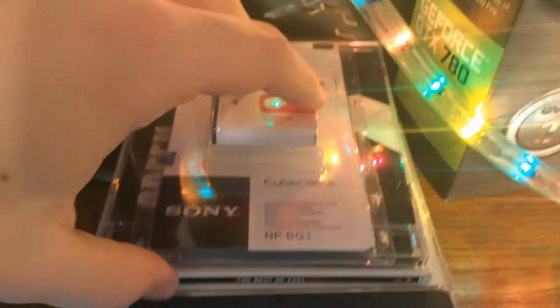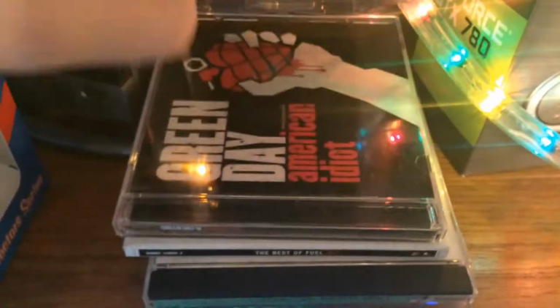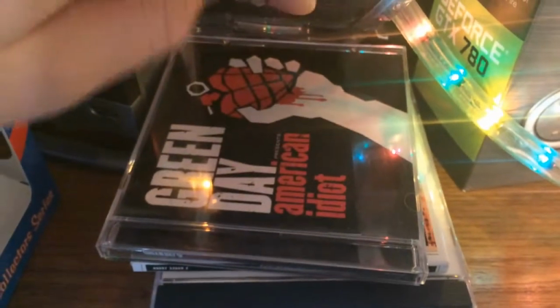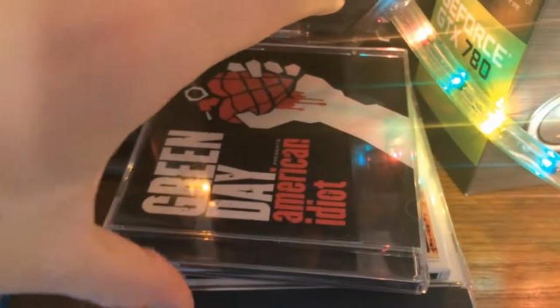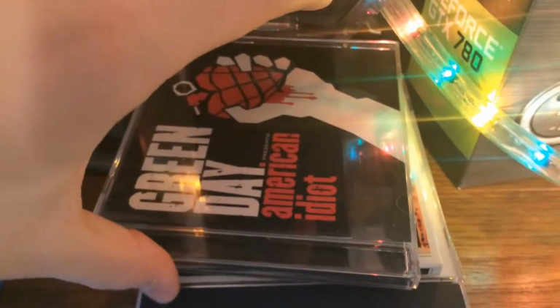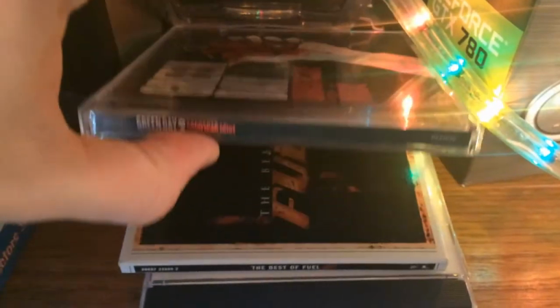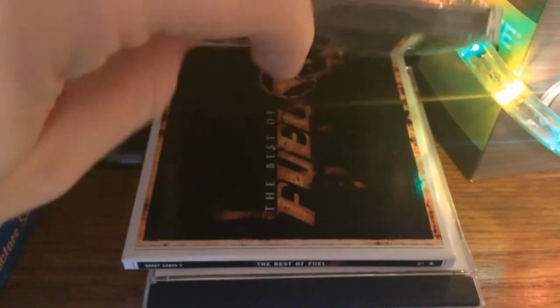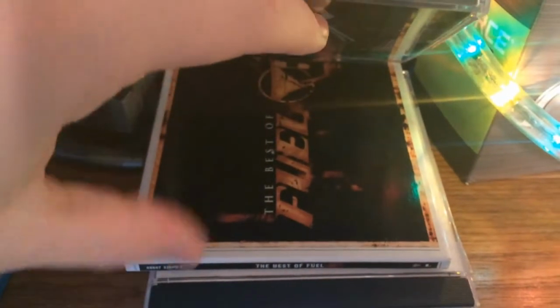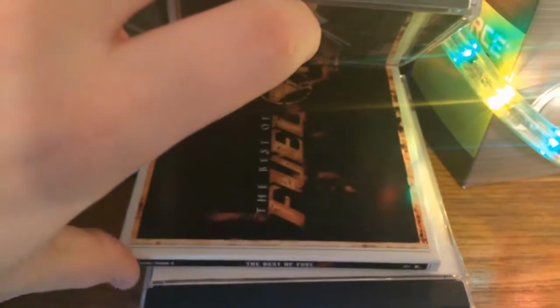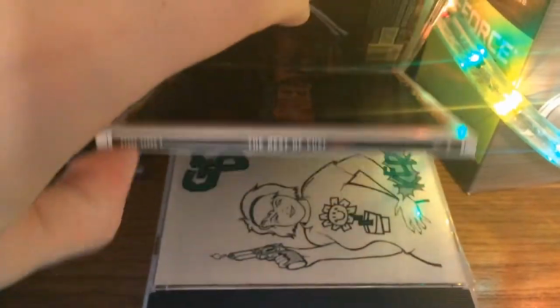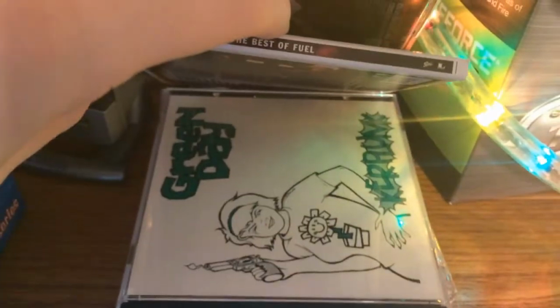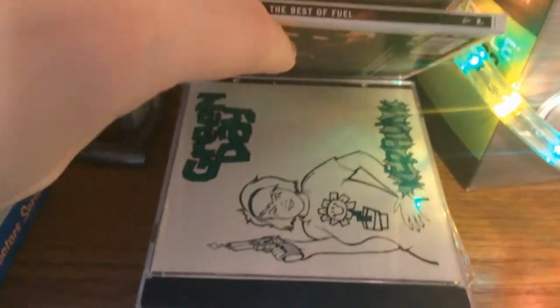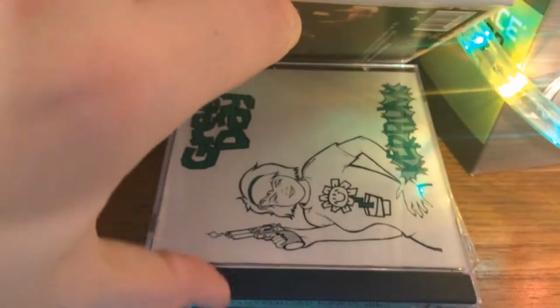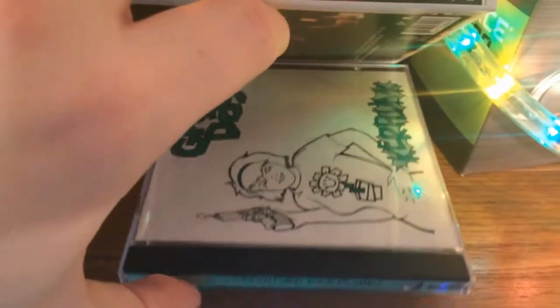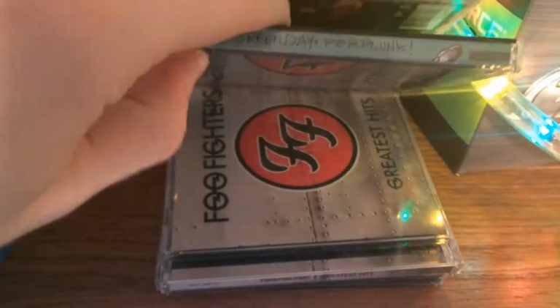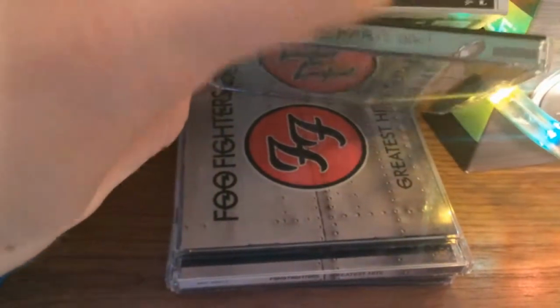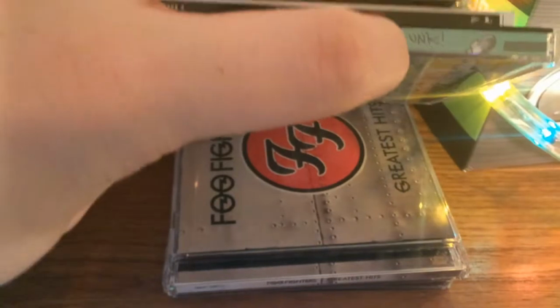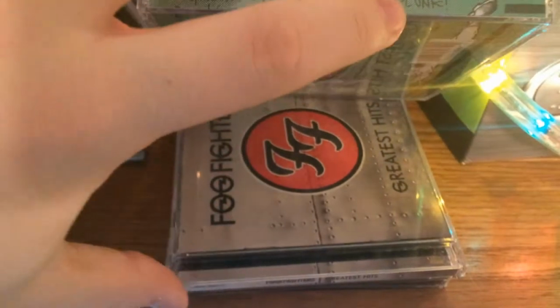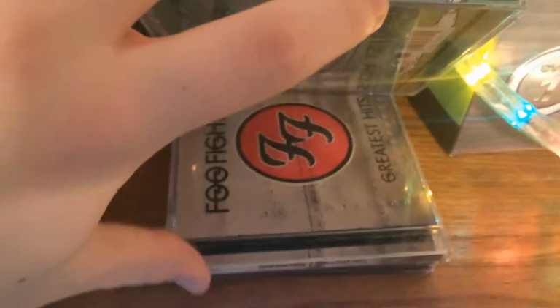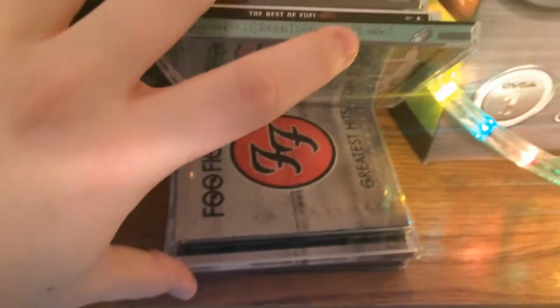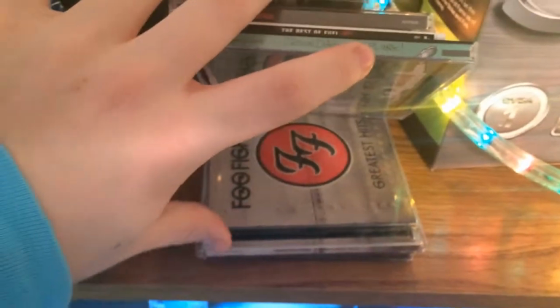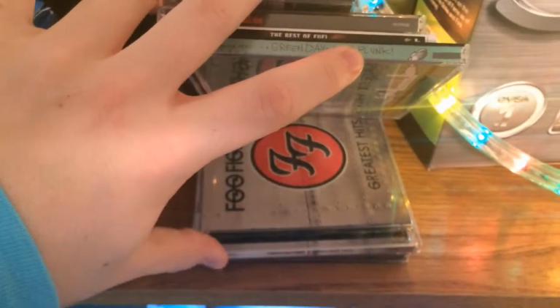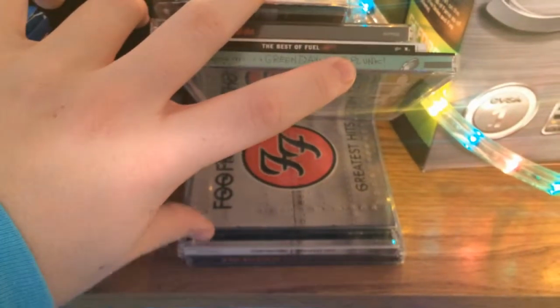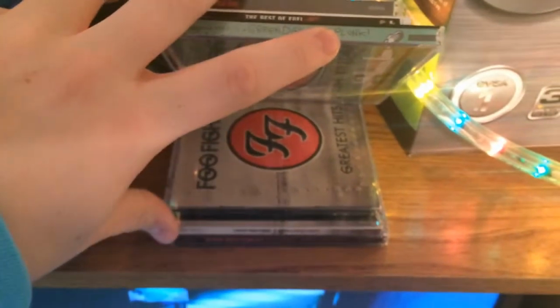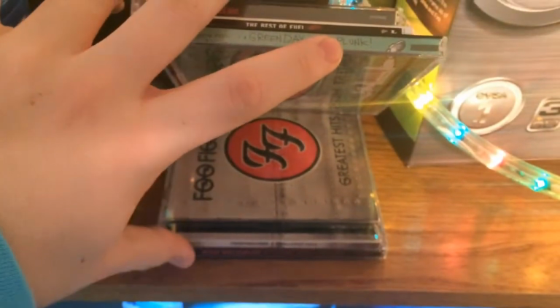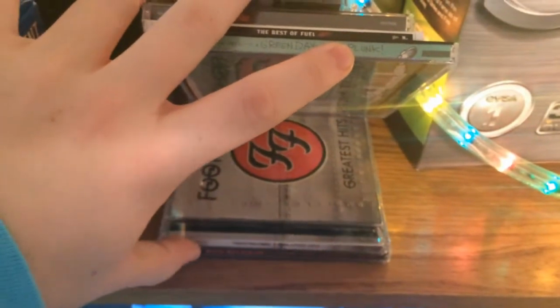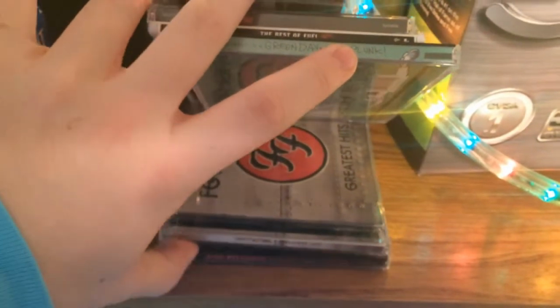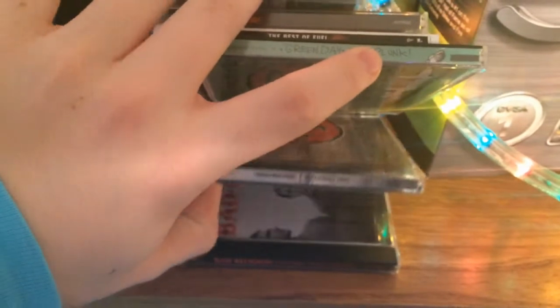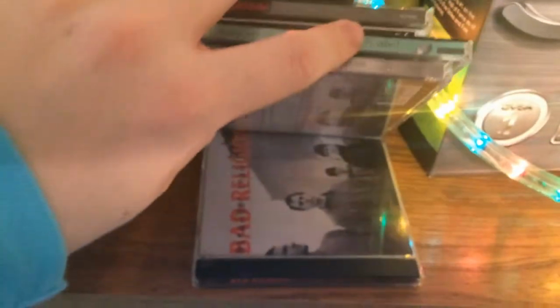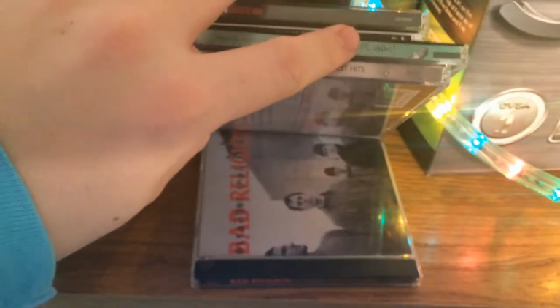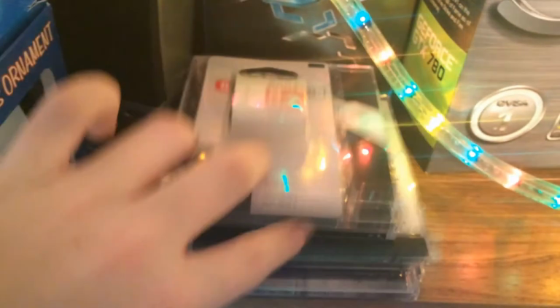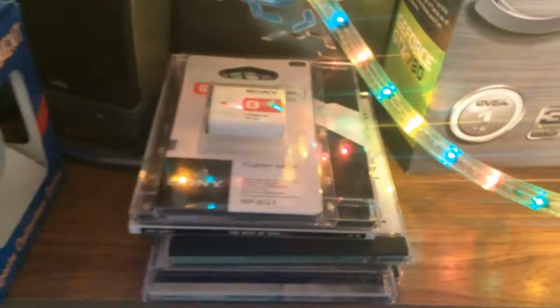Over here is just some CDs that I have — Green Day, Fuel, Bad Religion, all this stuff. It's basically the music I like to listen to. I have some other digital albums as well, so they're not in that pile.